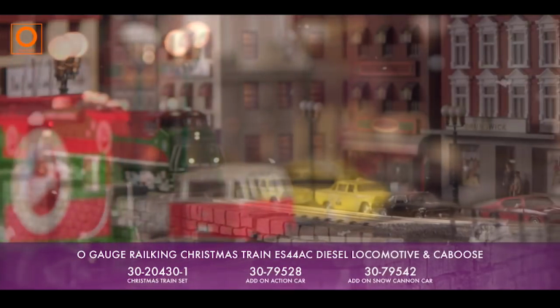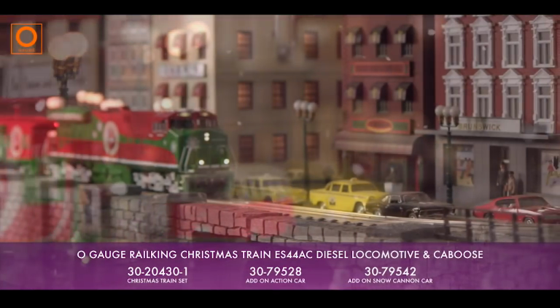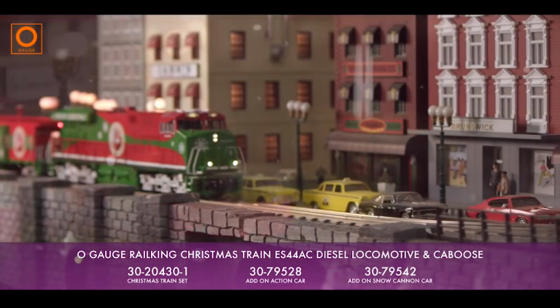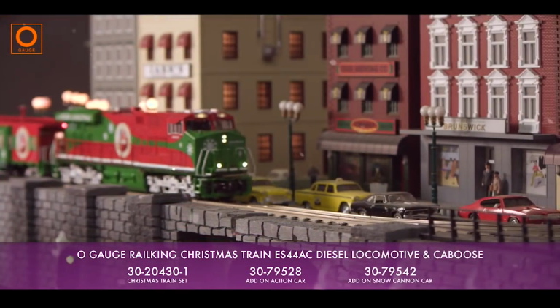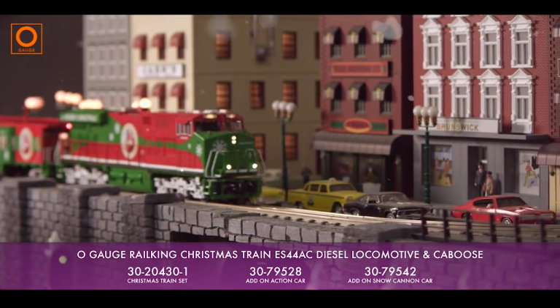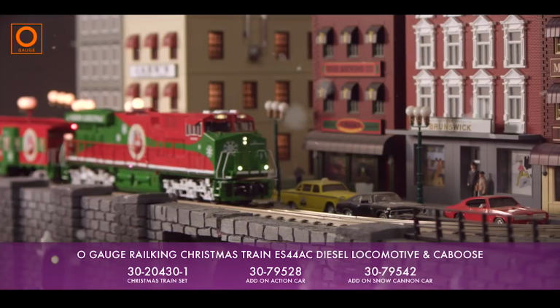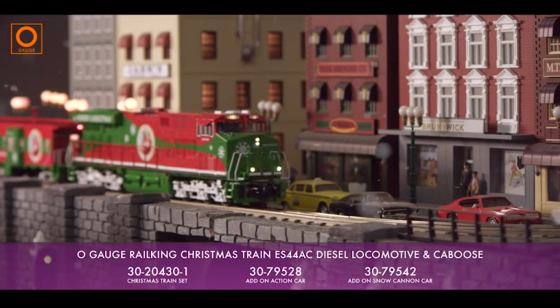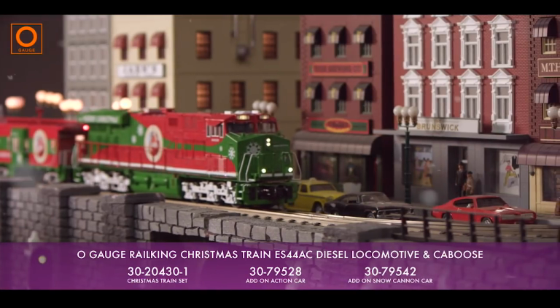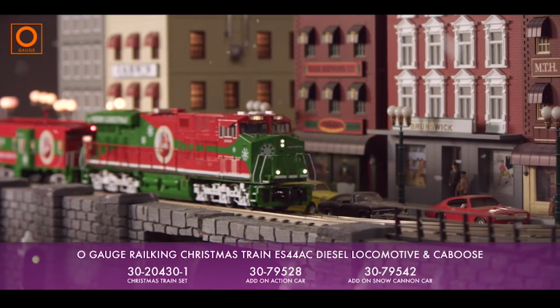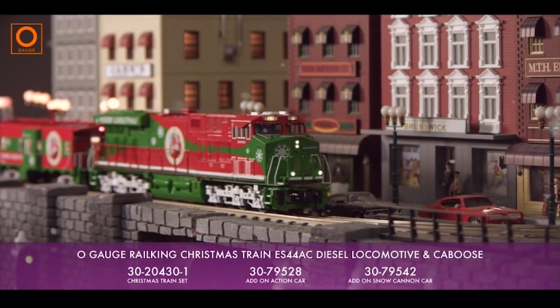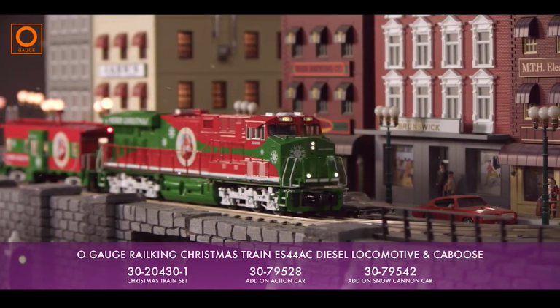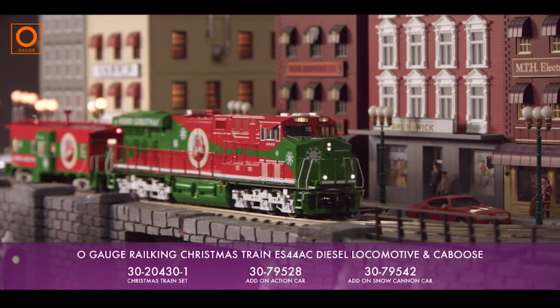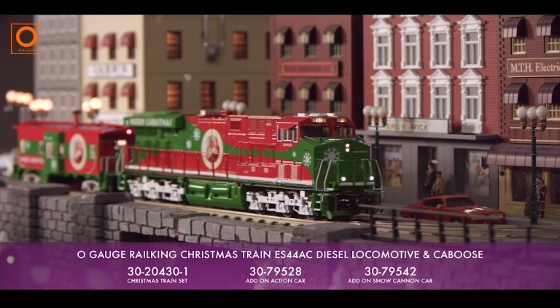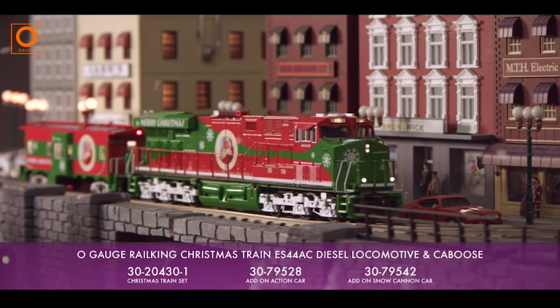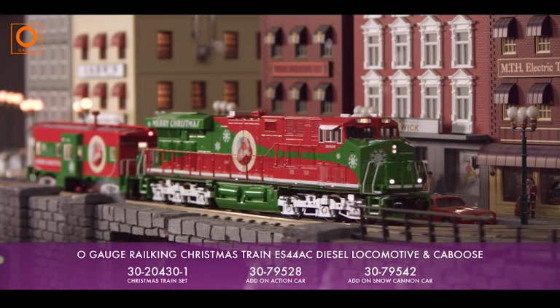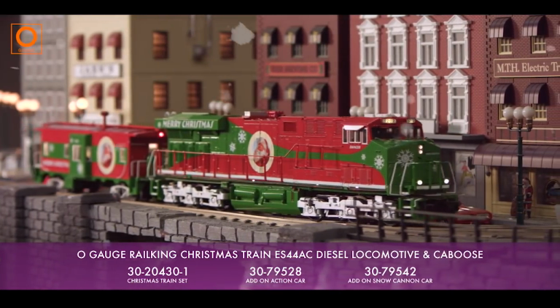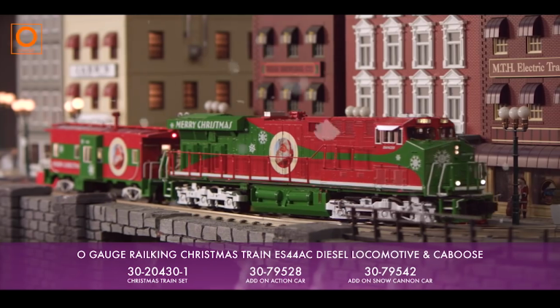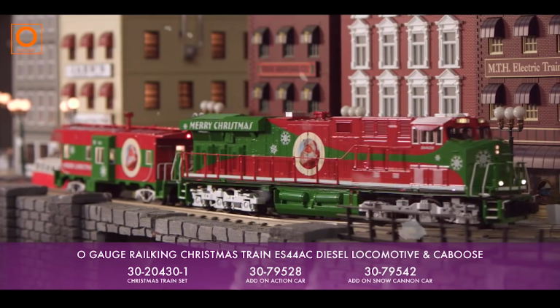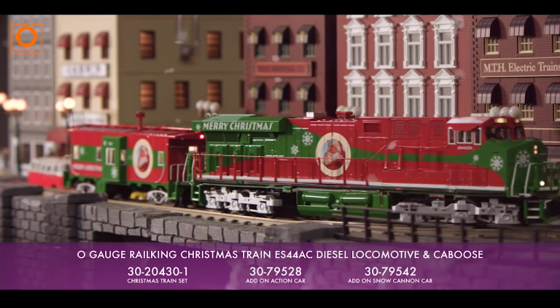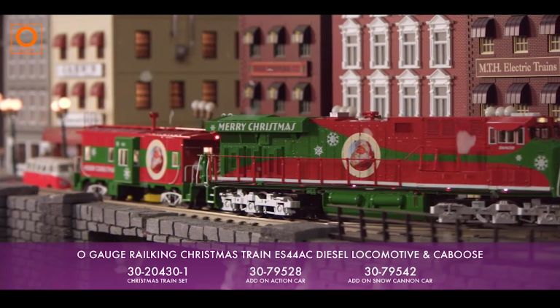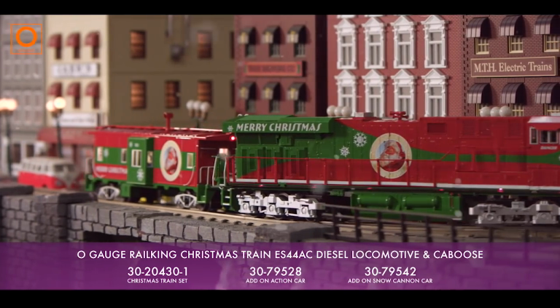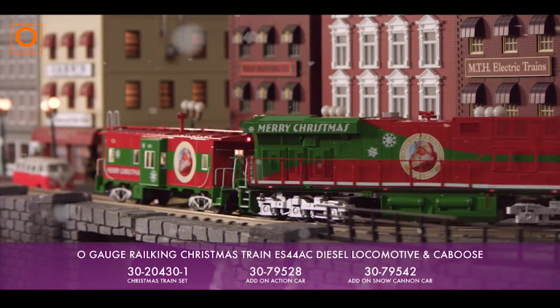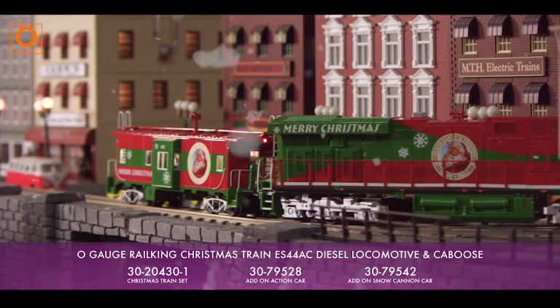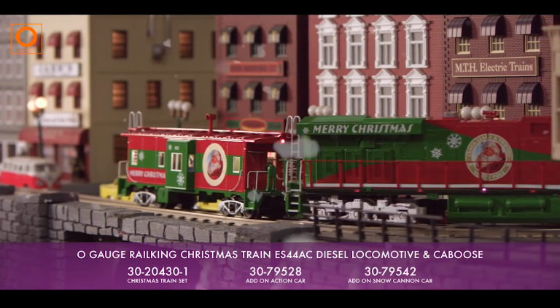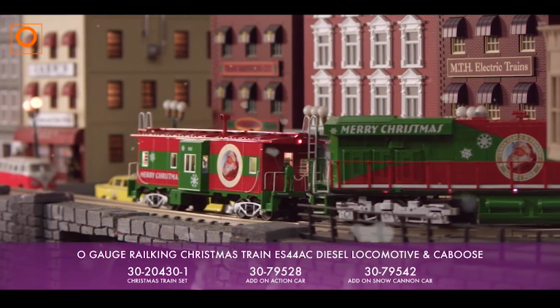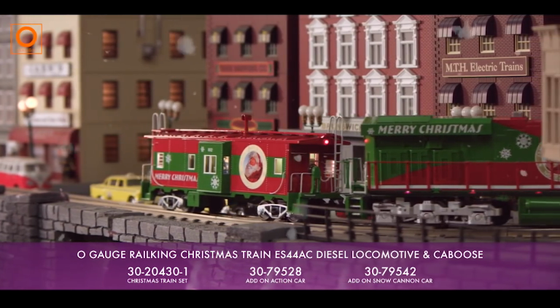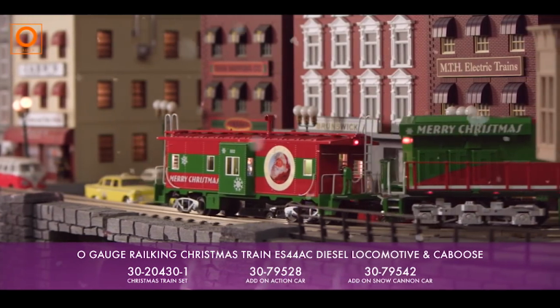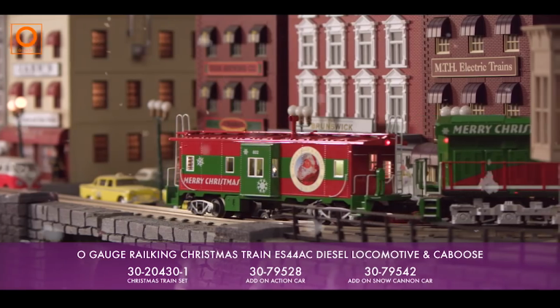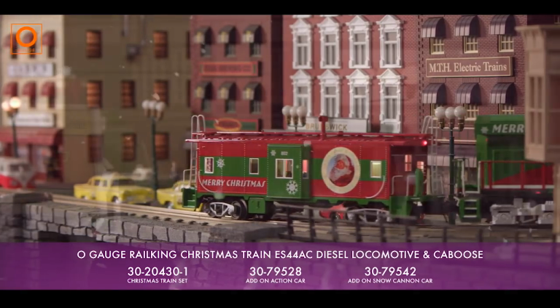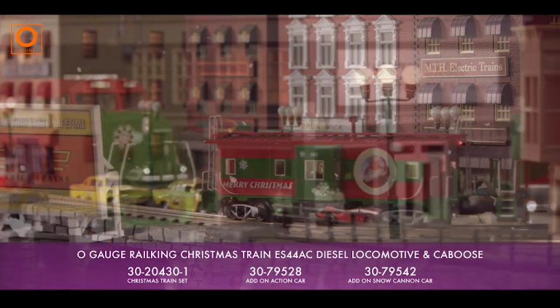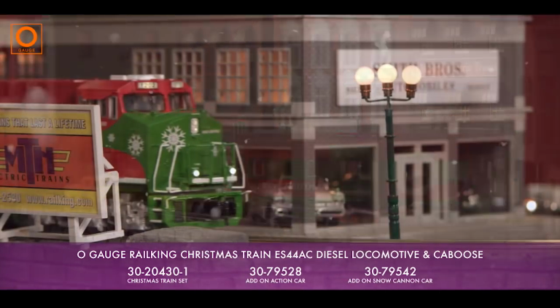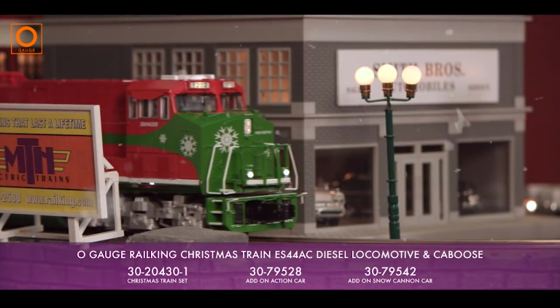Just like all of our current models, the locomotive in this set features our revolutionary ProtoSound 3.0 system, with prototypical diesel locomotive sound effects, including a separately controllable modern horn and bell, mechanical sounds, and crew radio chatter.